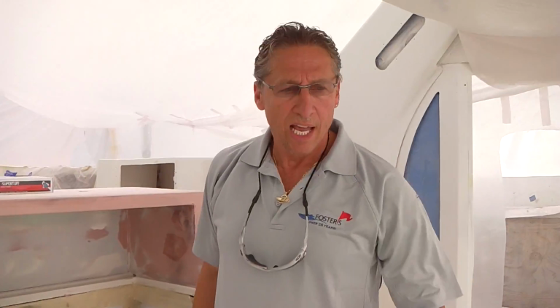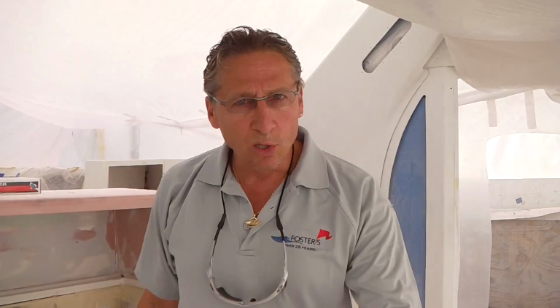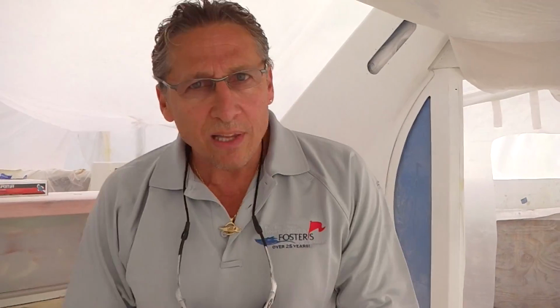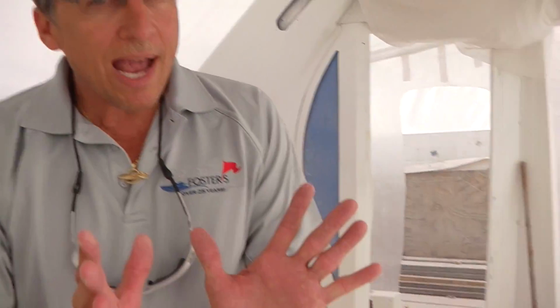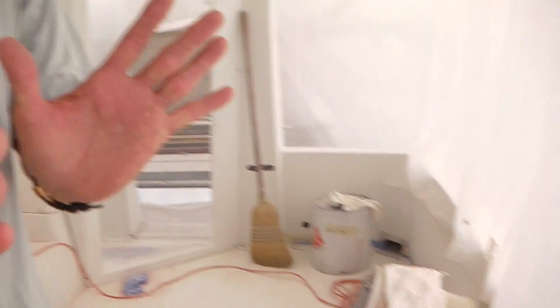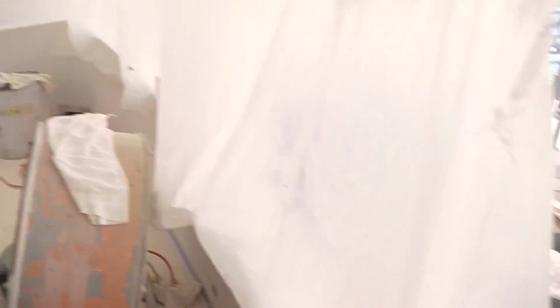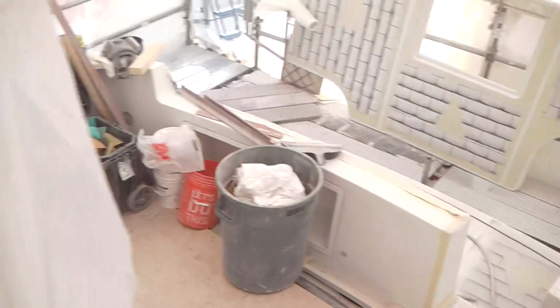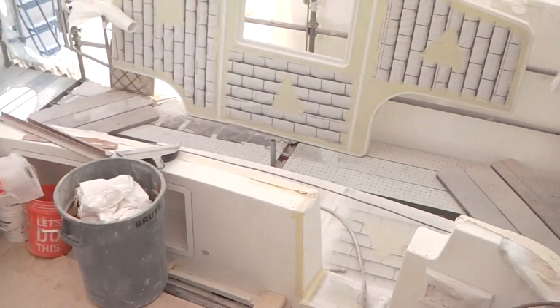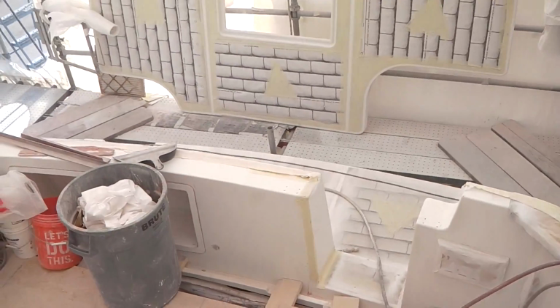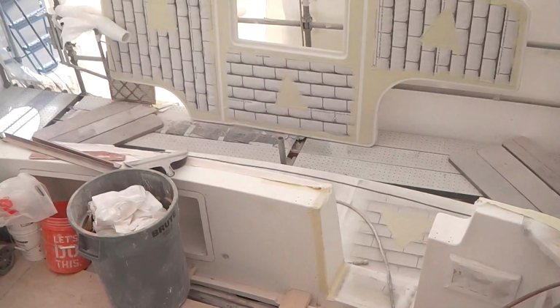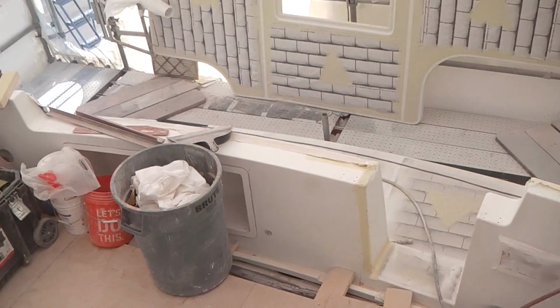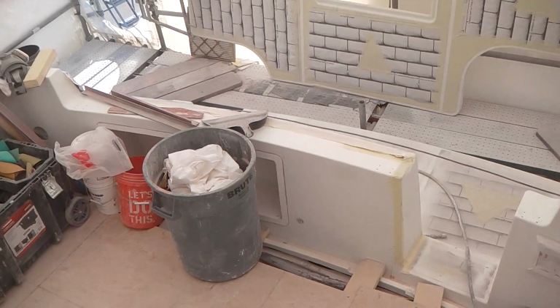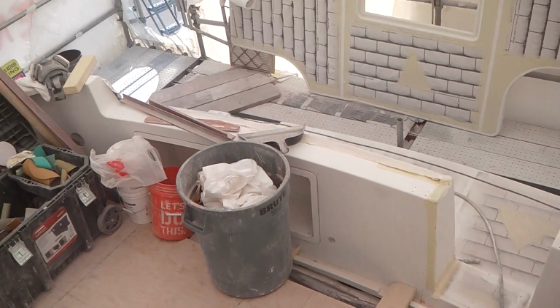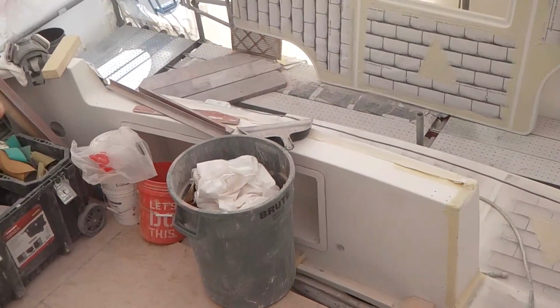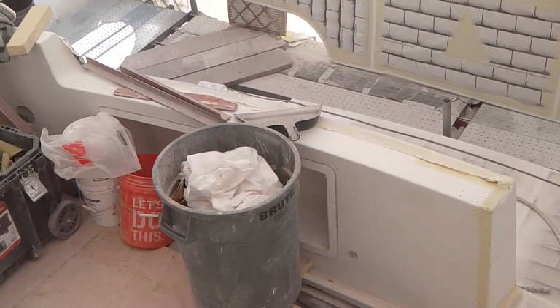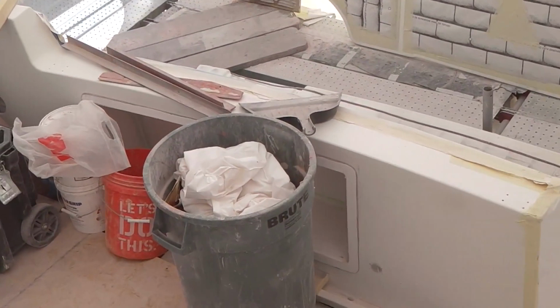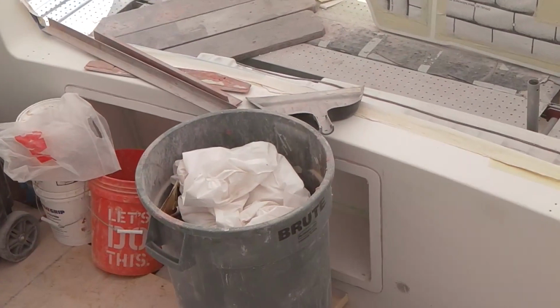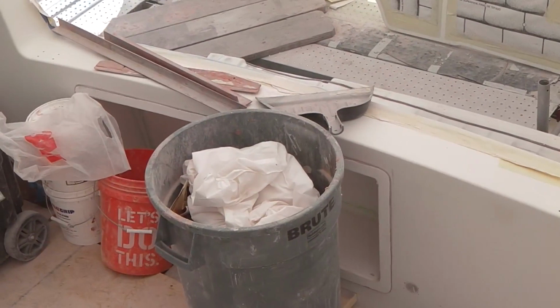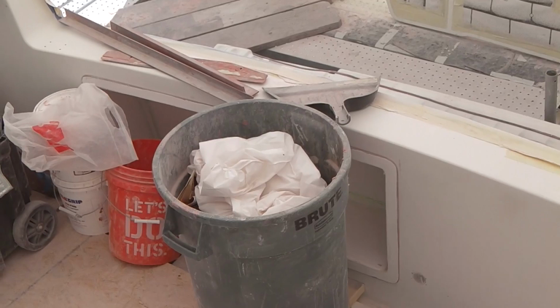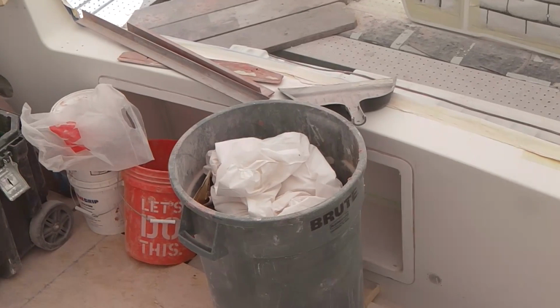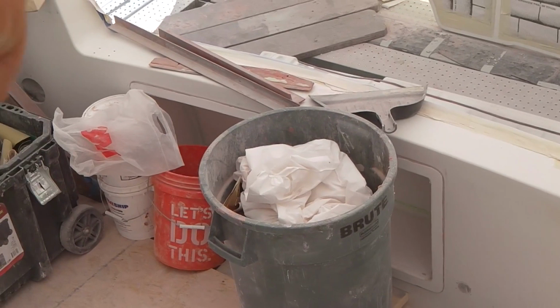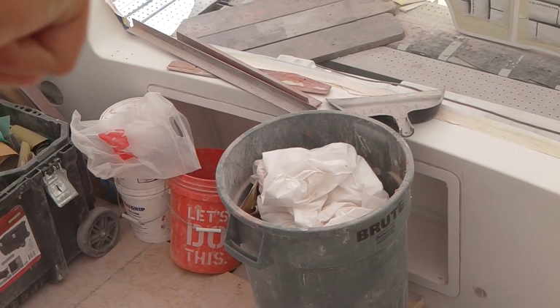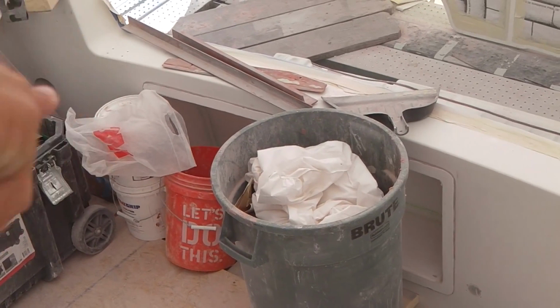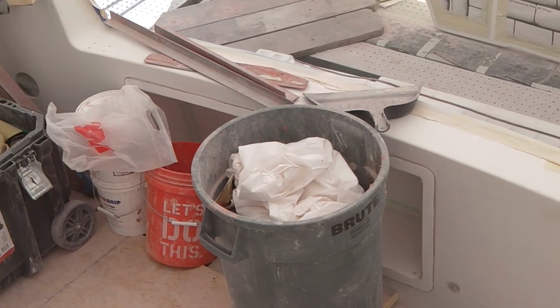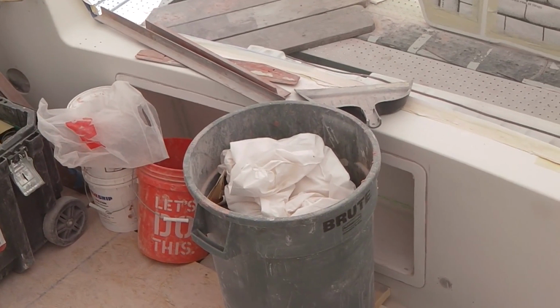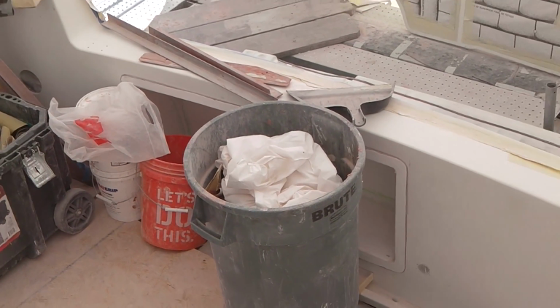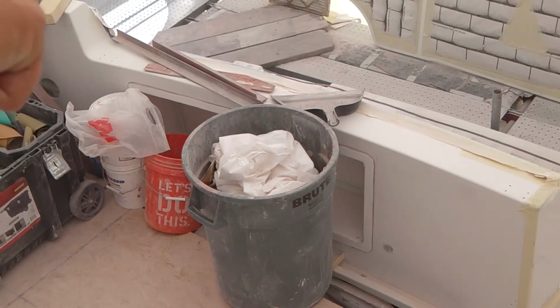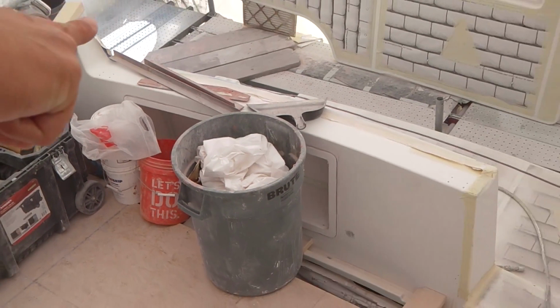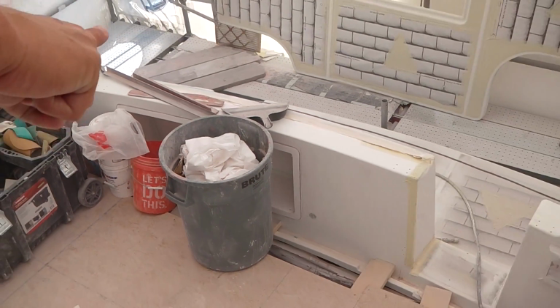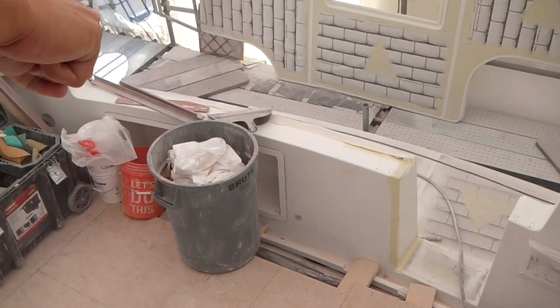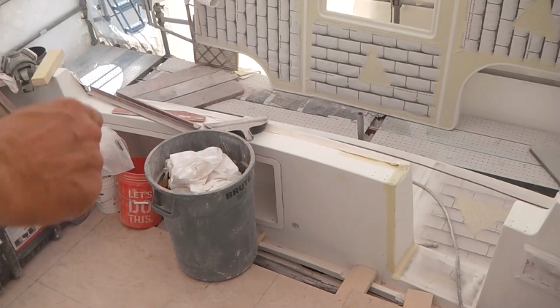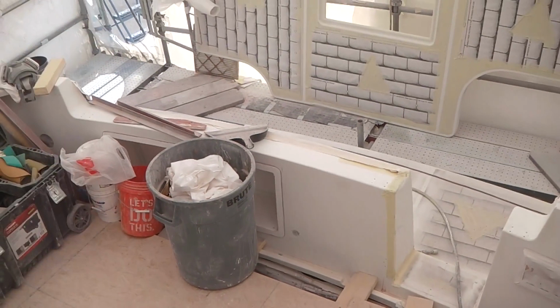If you look in the back here — let me get closer — you have your molded box in right behind that trash can. You can see that's a whole molded box that we cut into that transom as well.